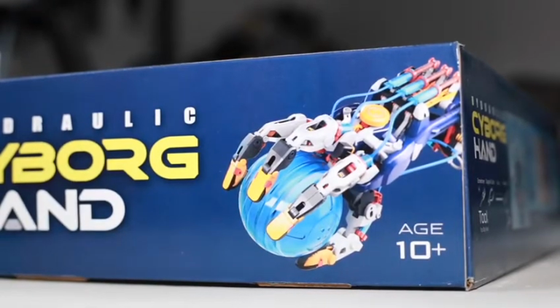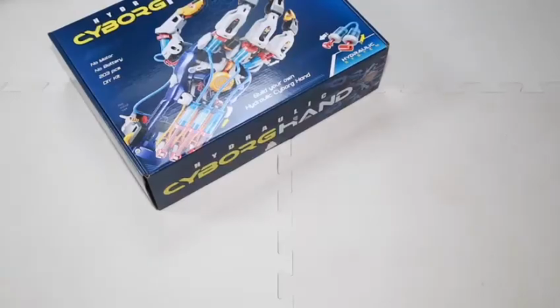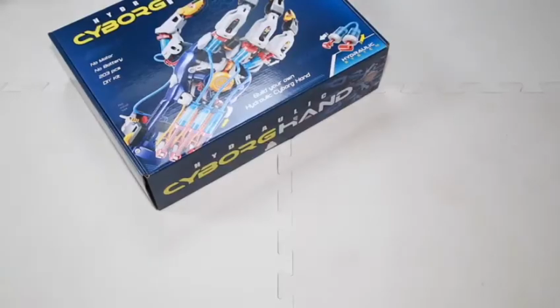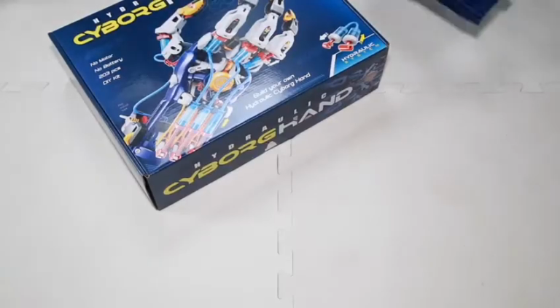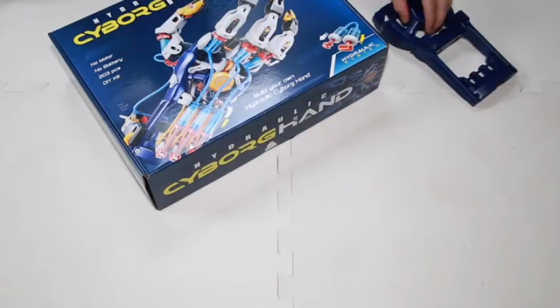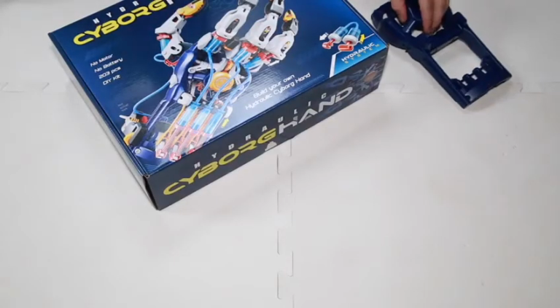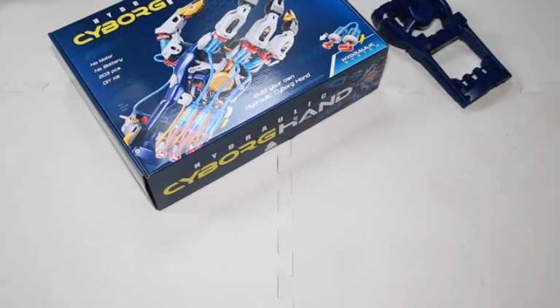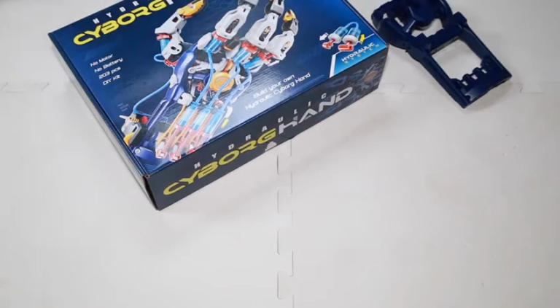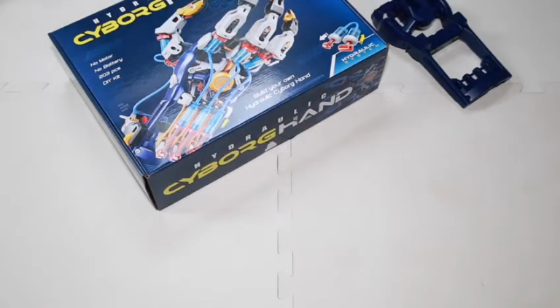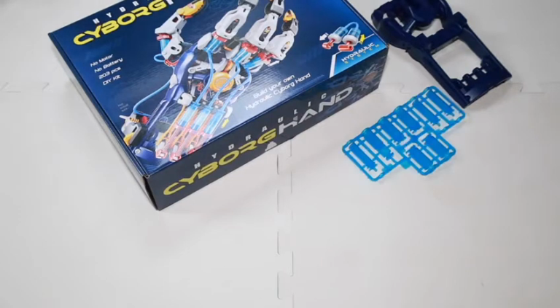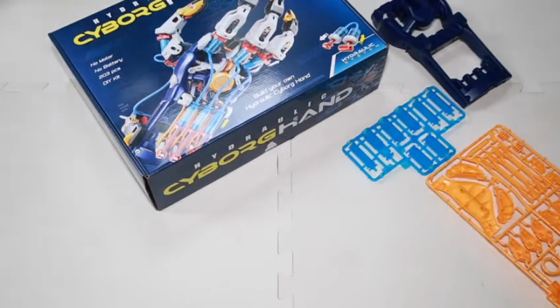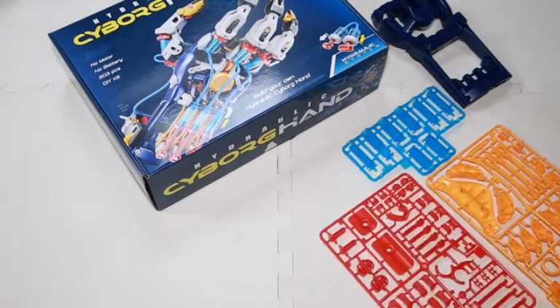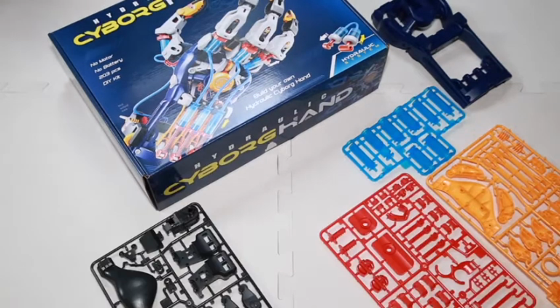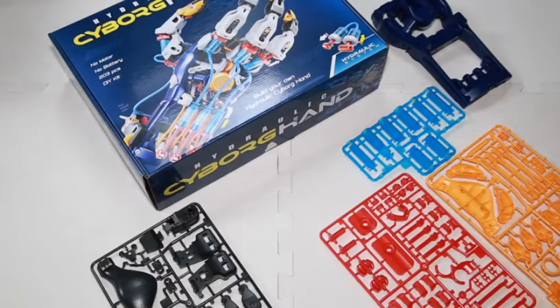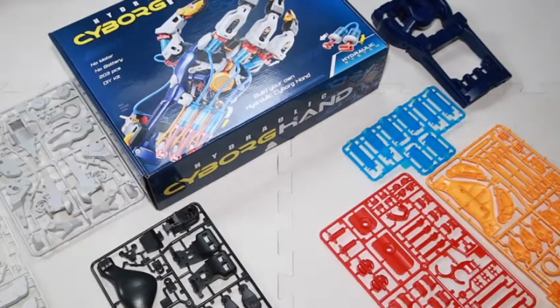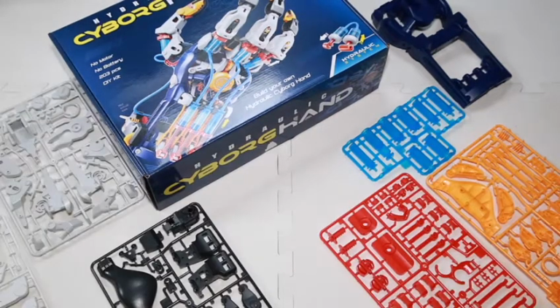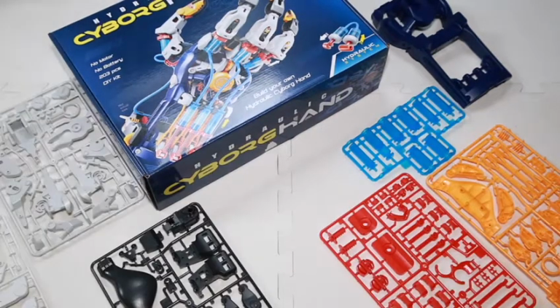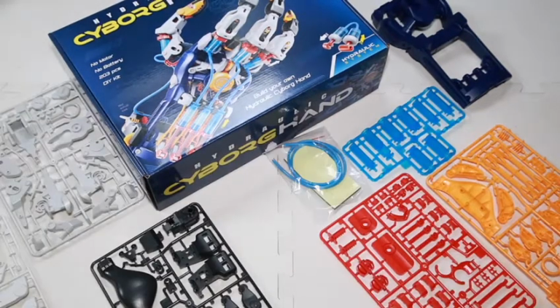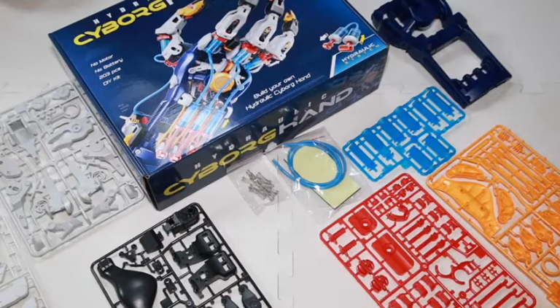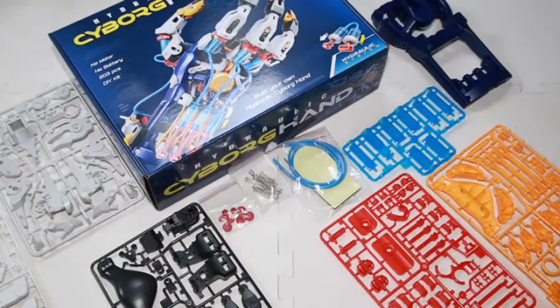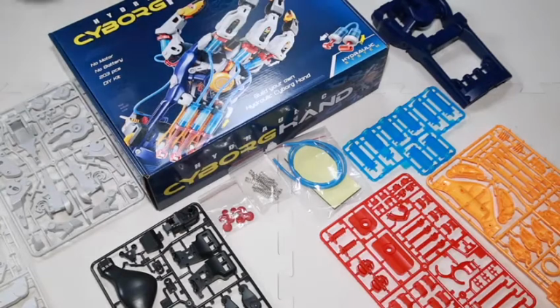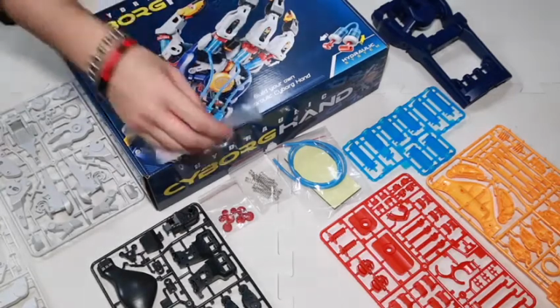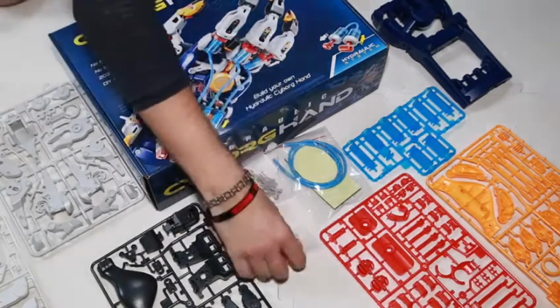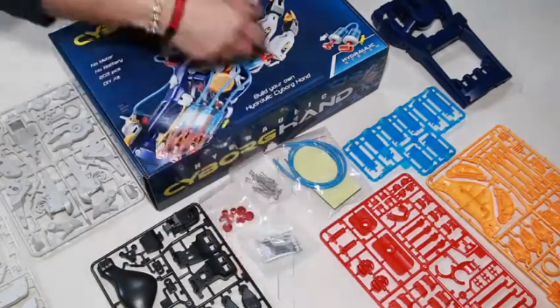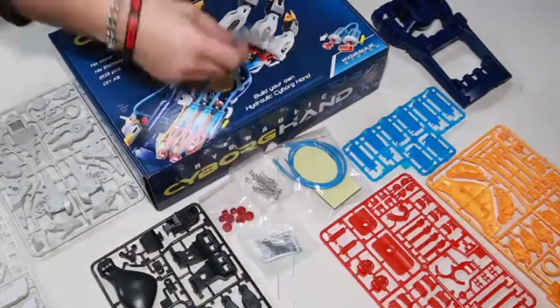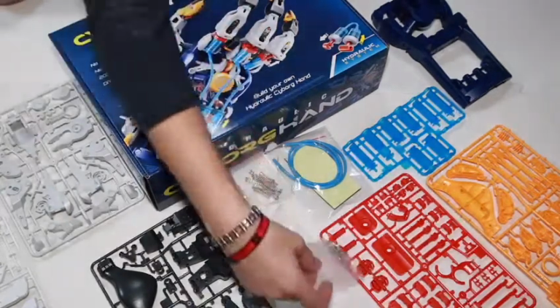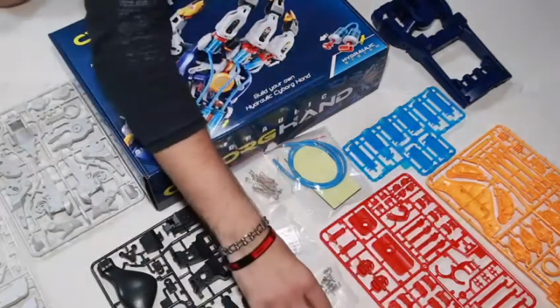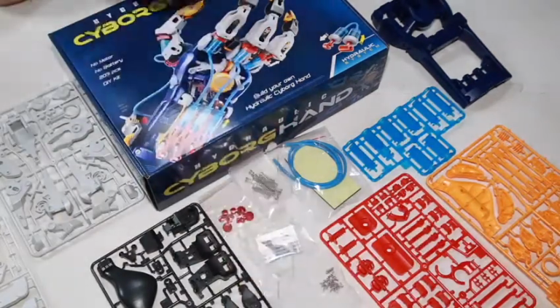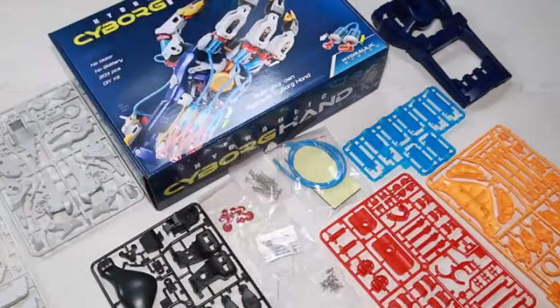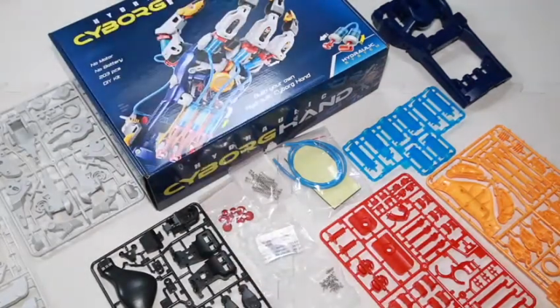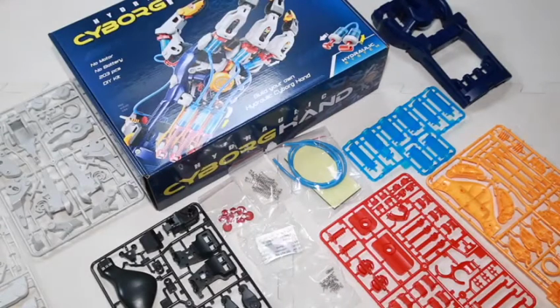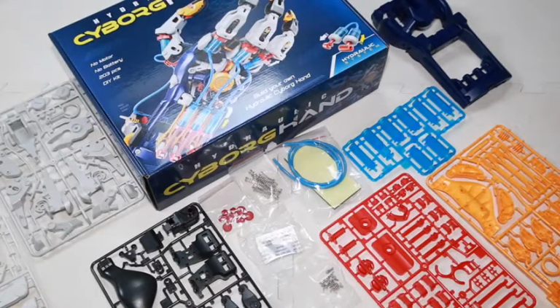Within the box you will receive 203 easy to assemble pieces that will take you roughly two hours to complete the hand. Of course half the fun is the building of the hand itself. Within the process you will need a Phillips screwdriver, scissors and a ruler.